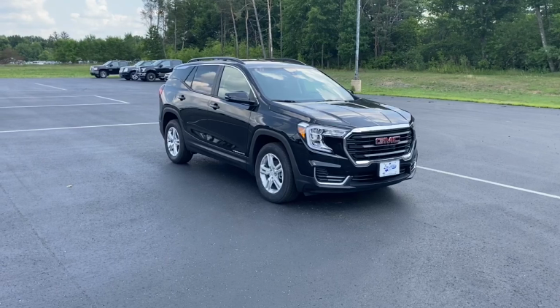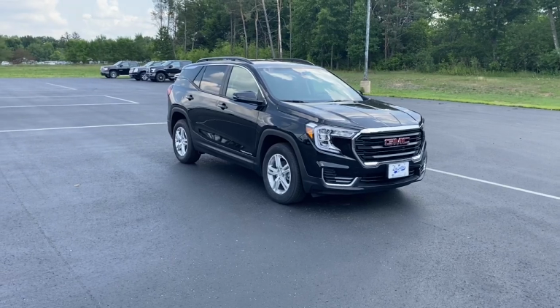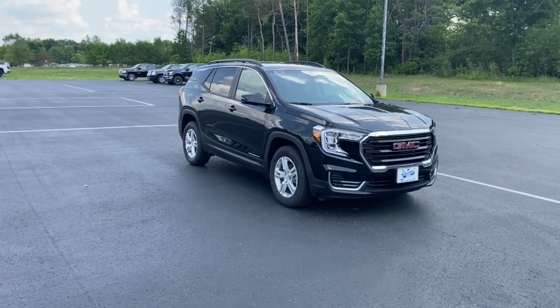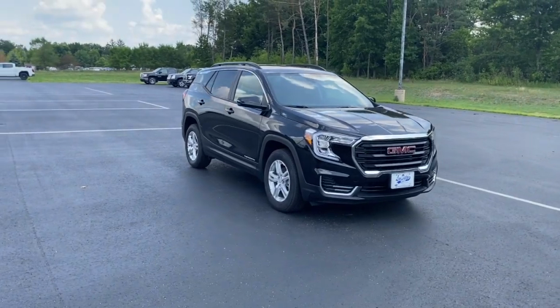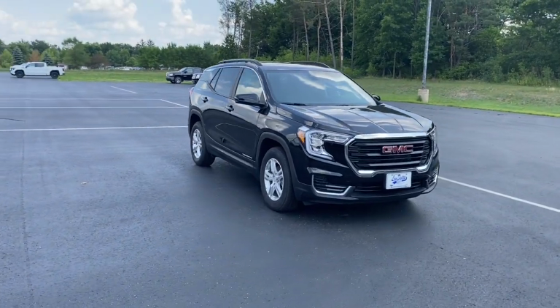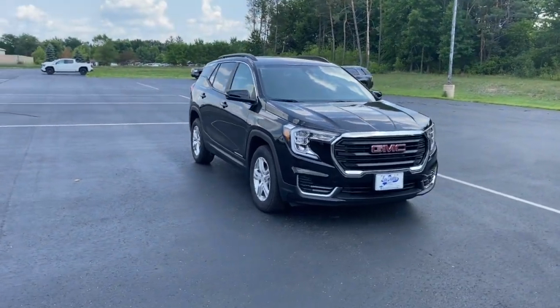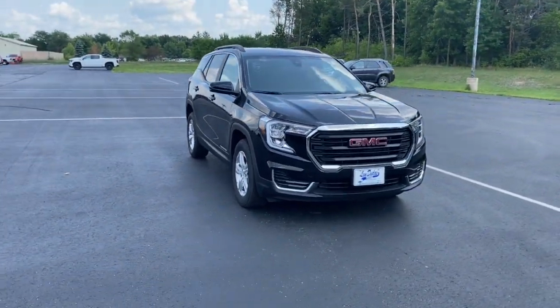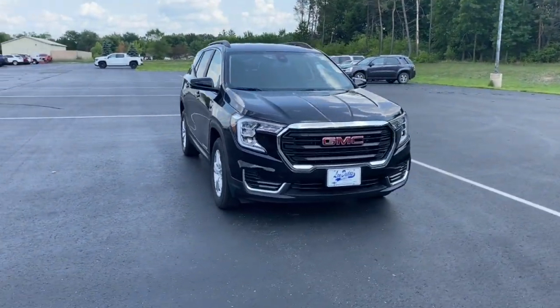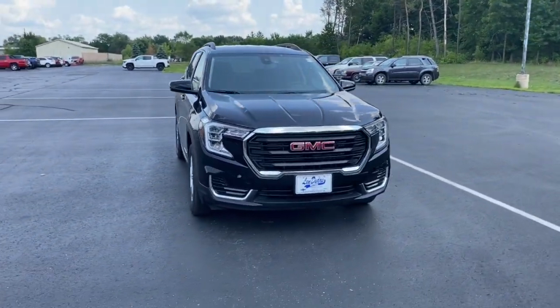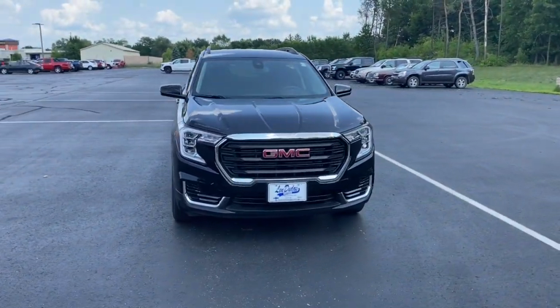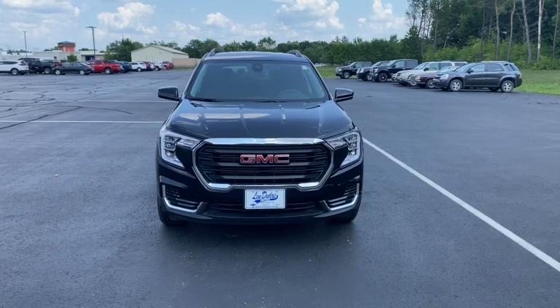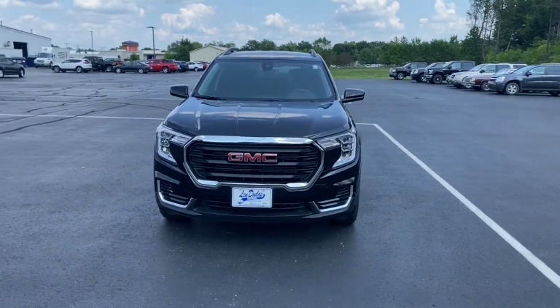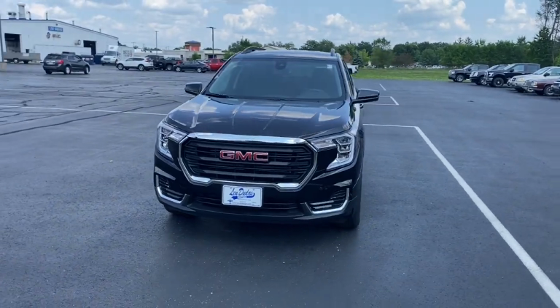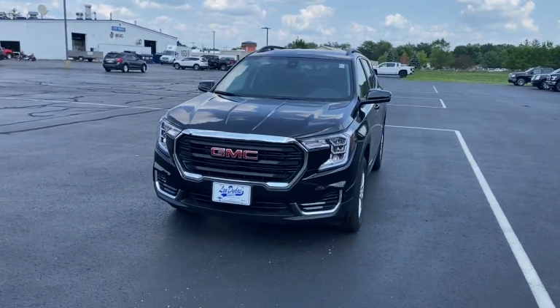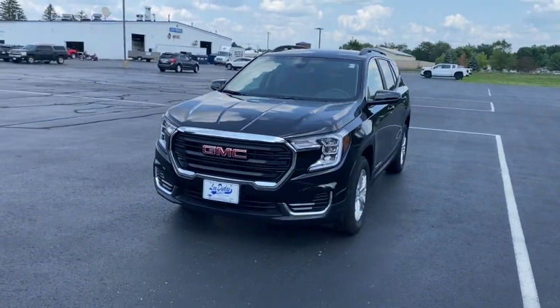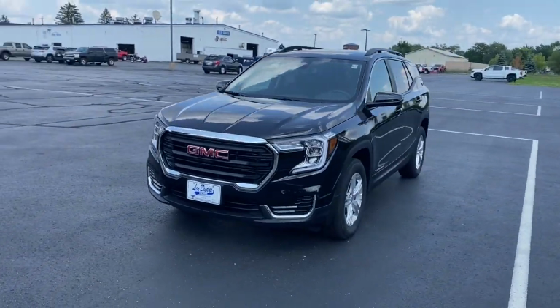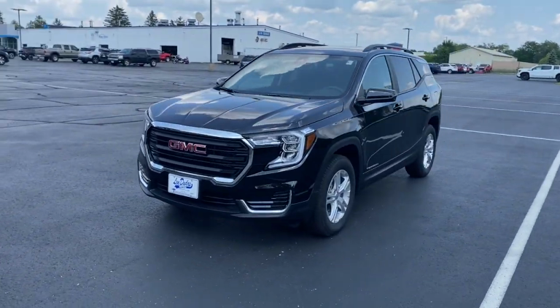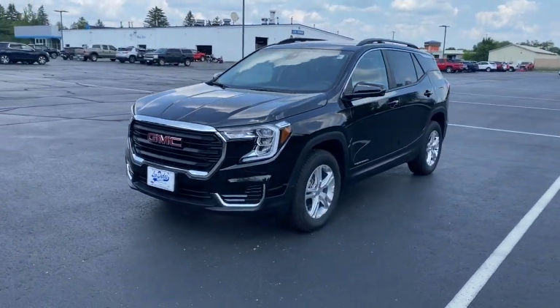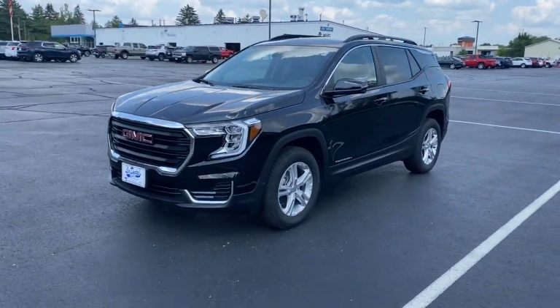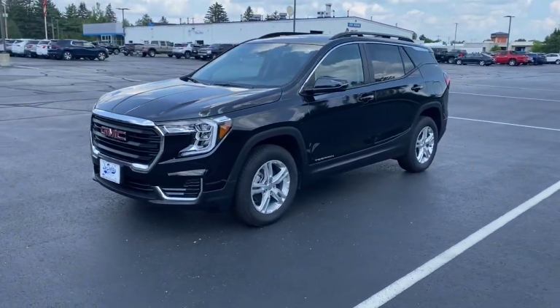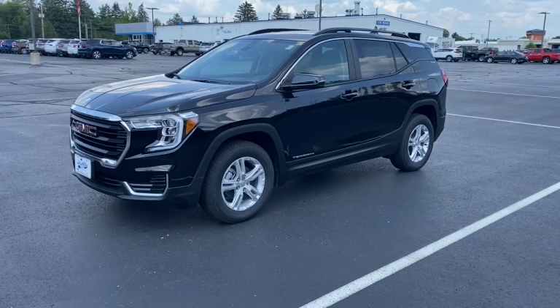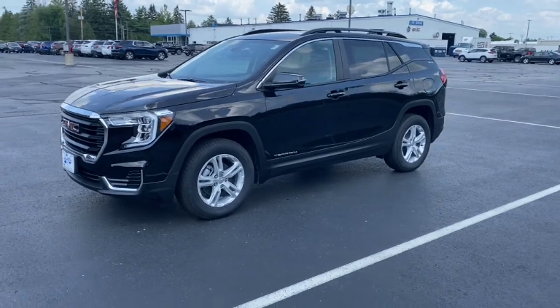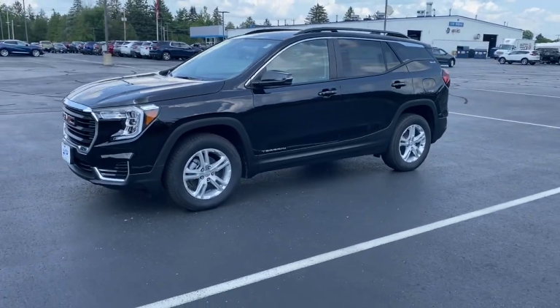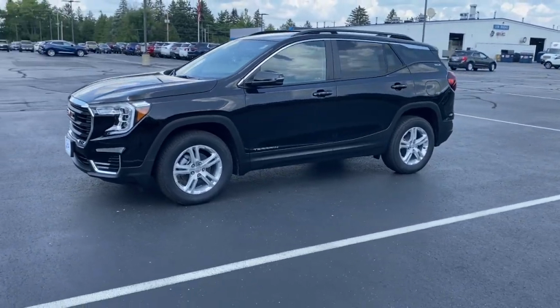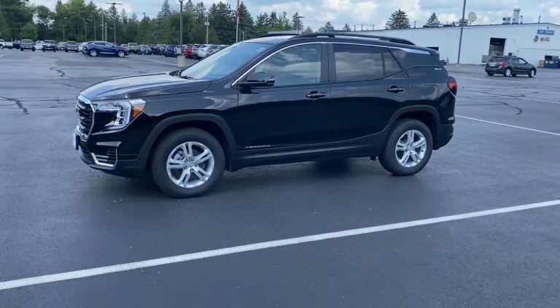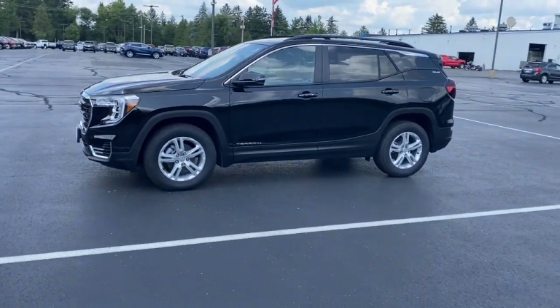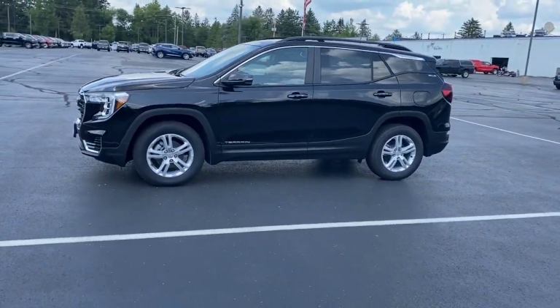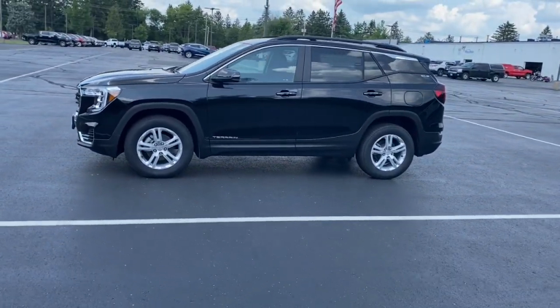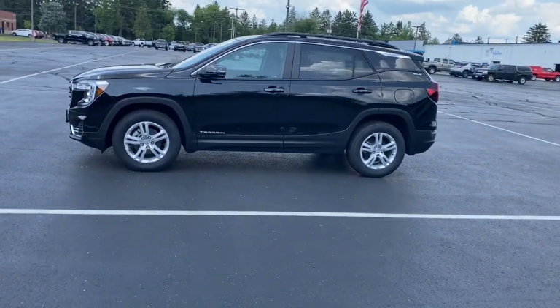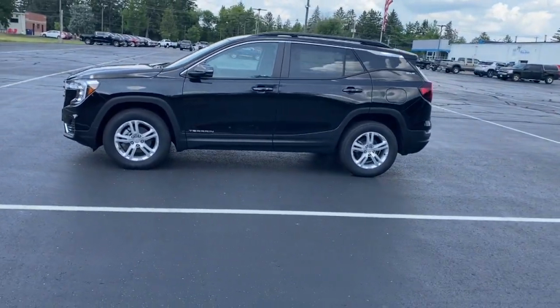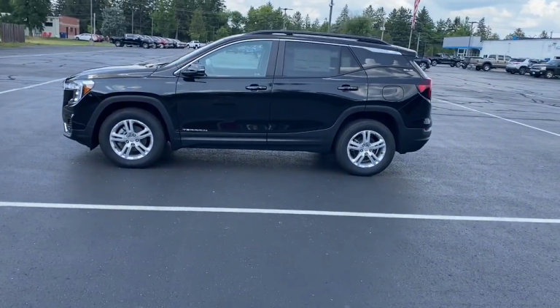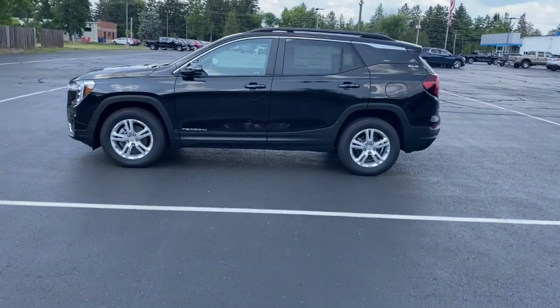Enjoy the view of this 2023 GMC Terrain — enjoy road trips more than ever before in this handsomely styled Terrain. Its comfortable, flexible interior offers all the amenities and space you need to make the journey relaxing.